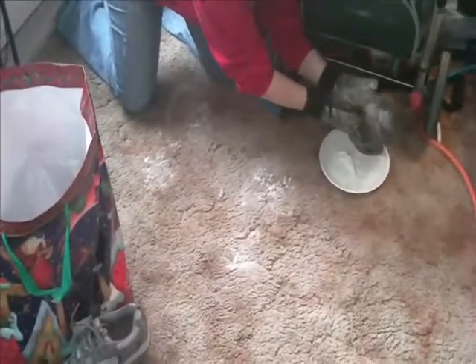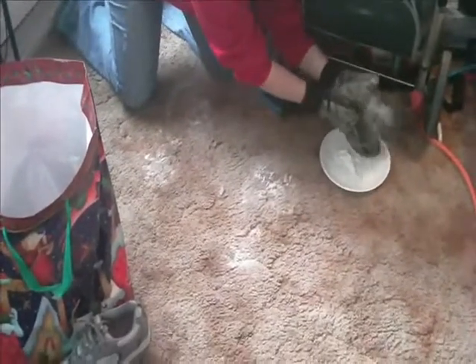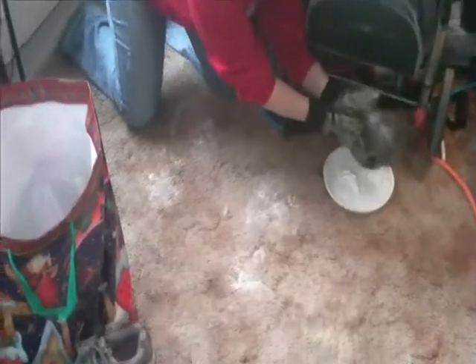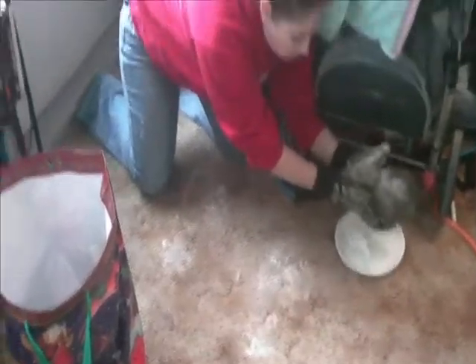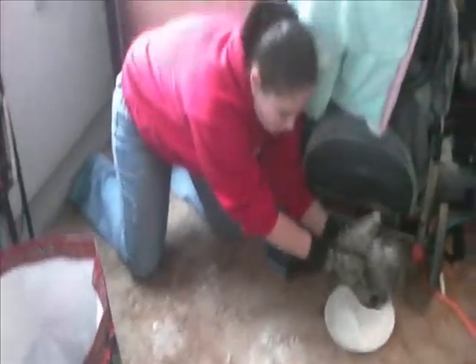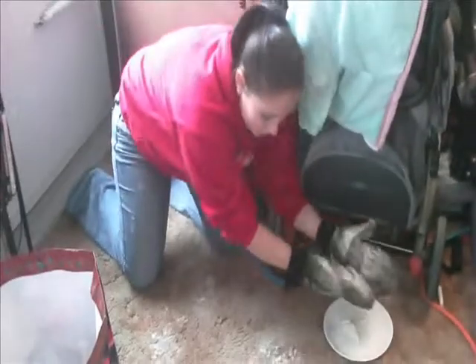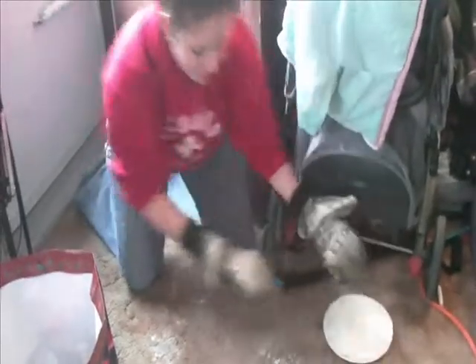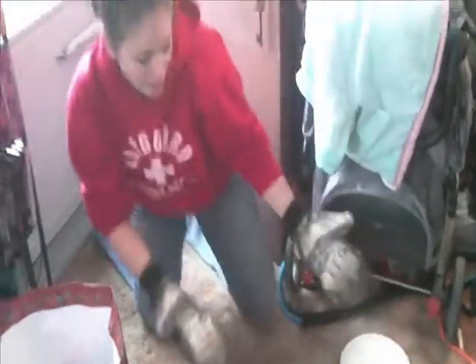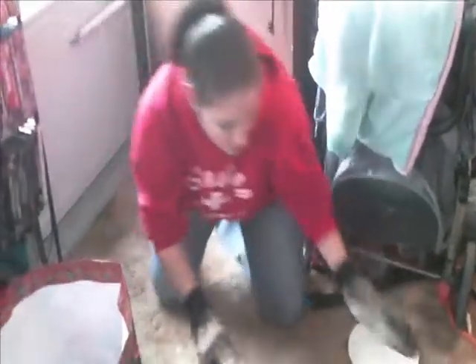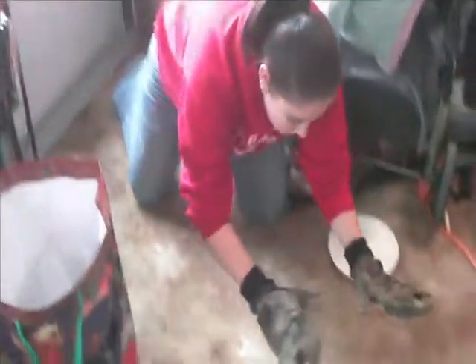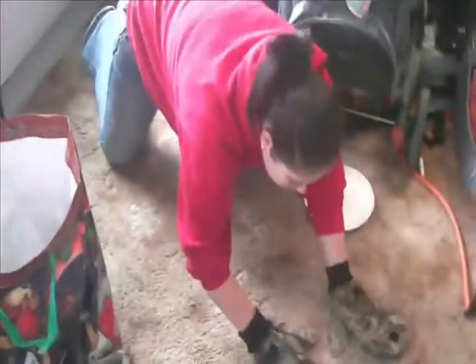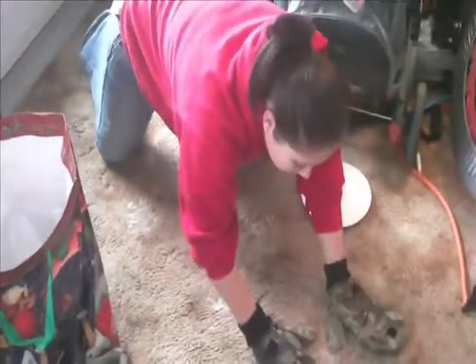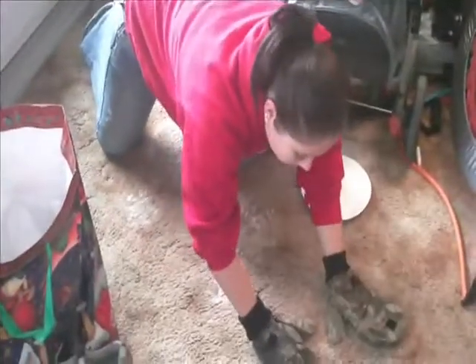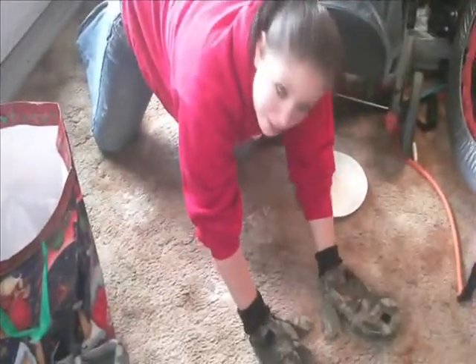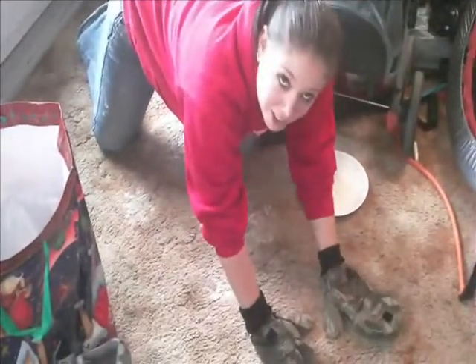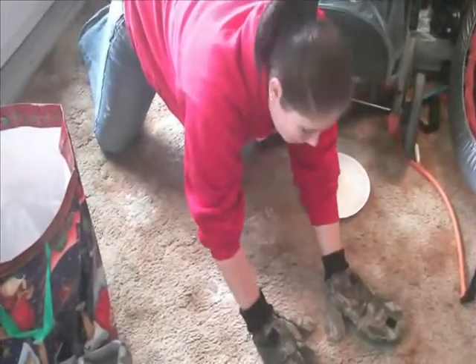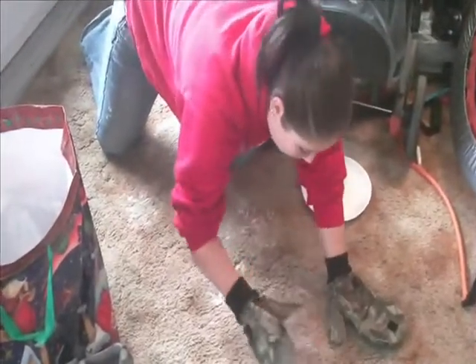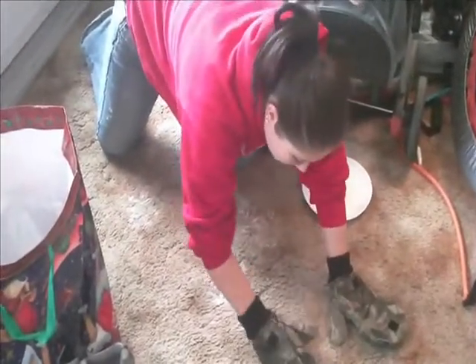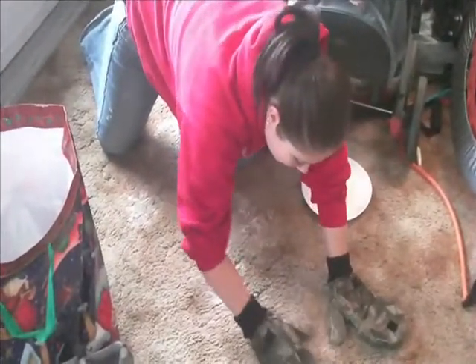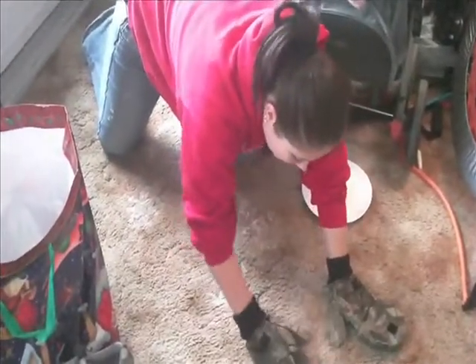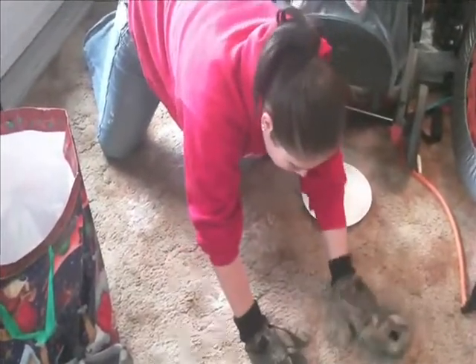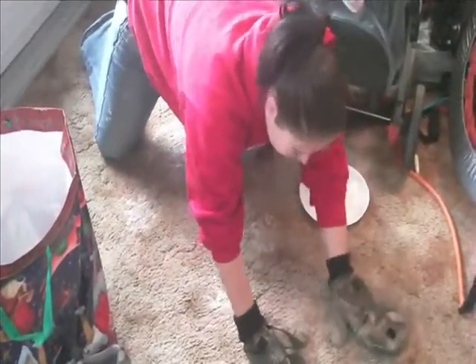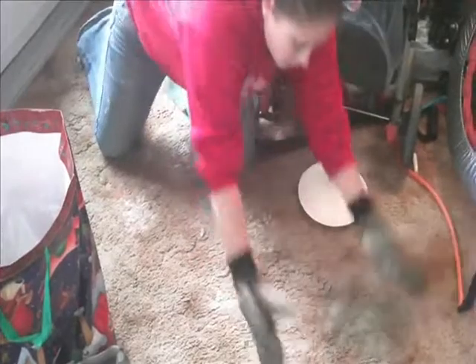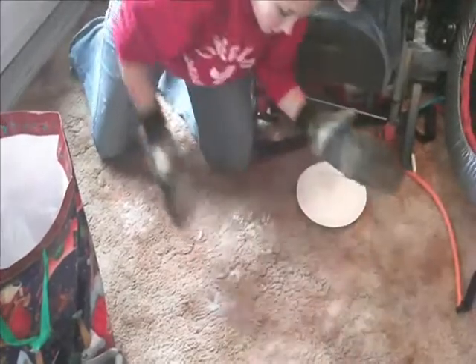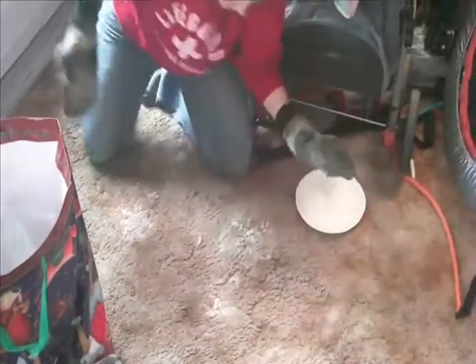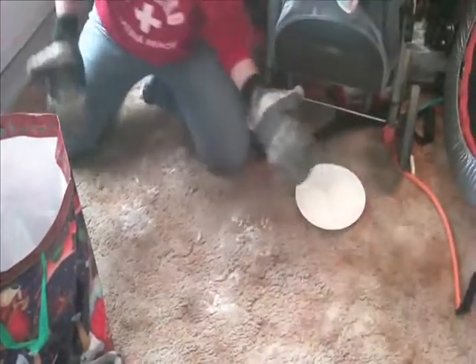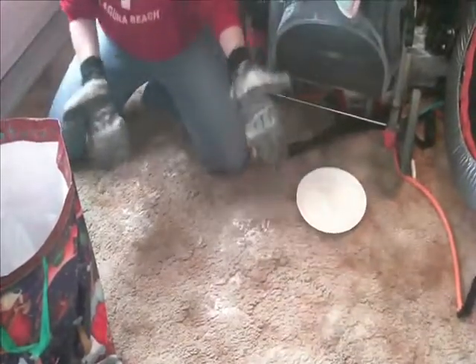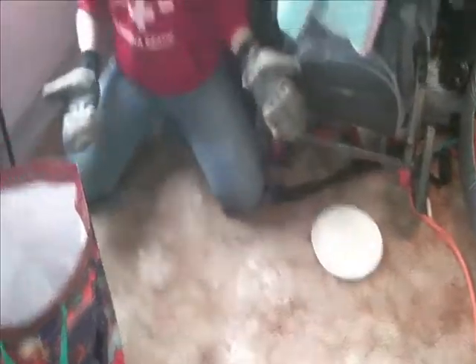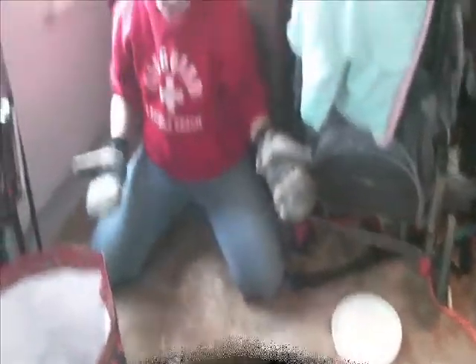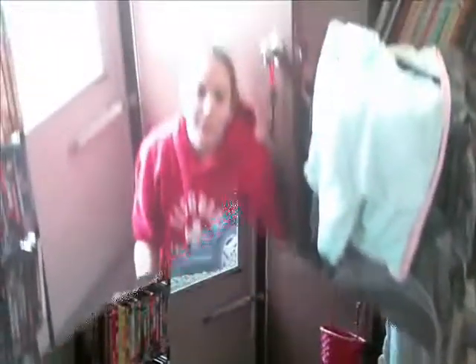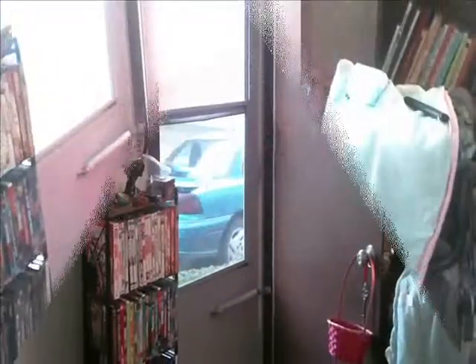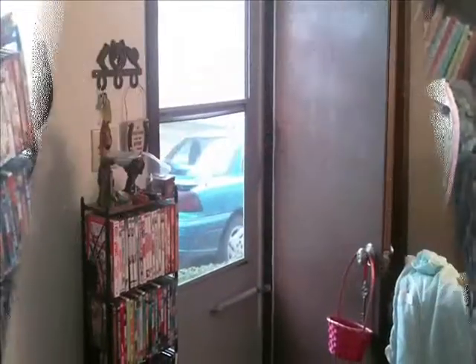We're going to do this all over the house so that when Emily goes to look for her basket, she can clearly see that the Easter Bunny has left.